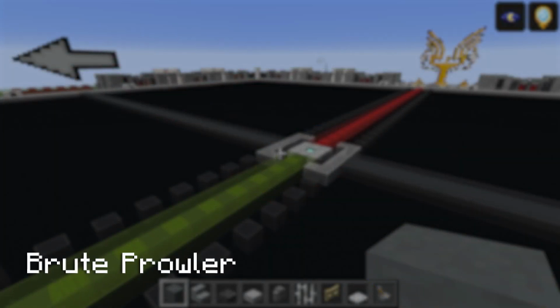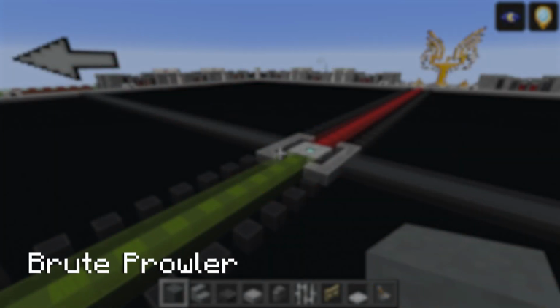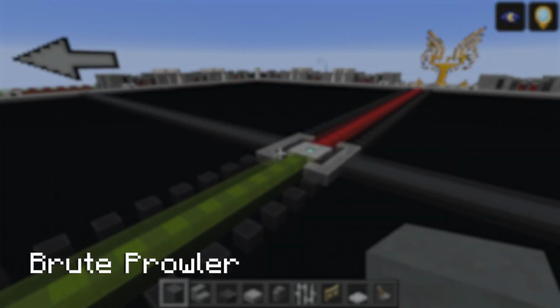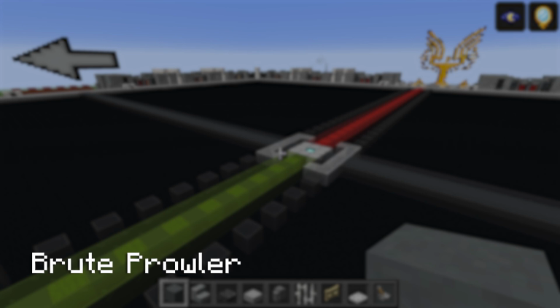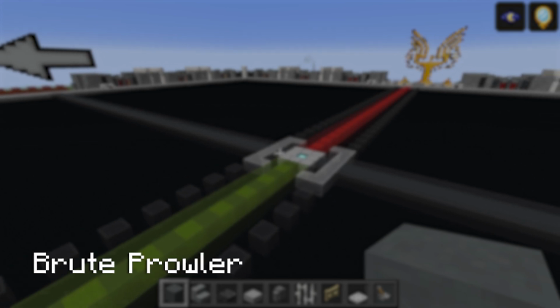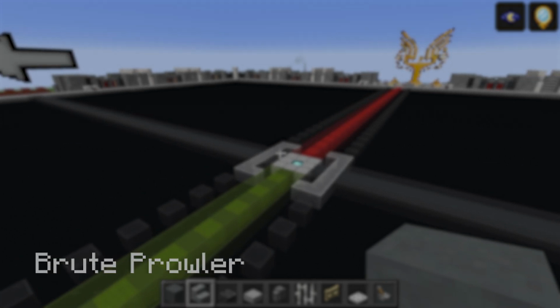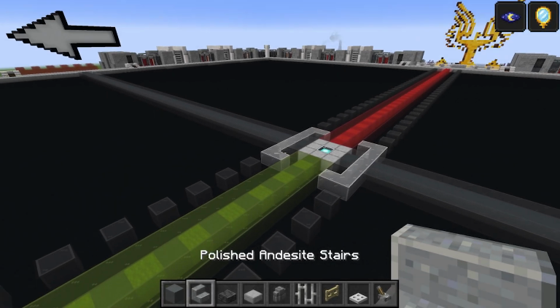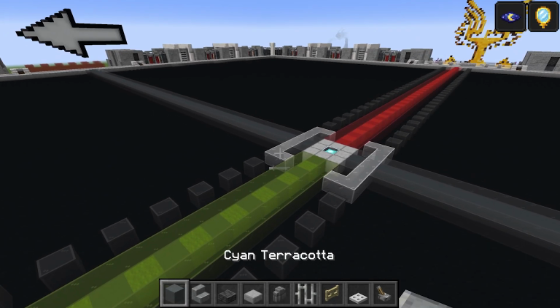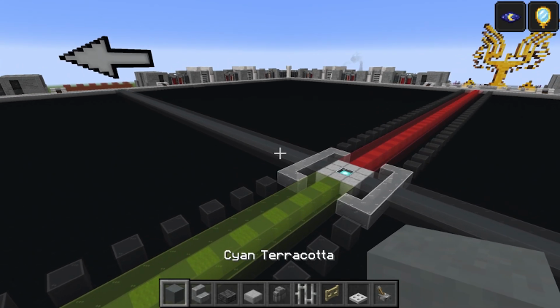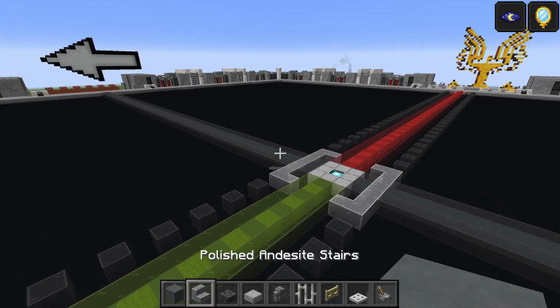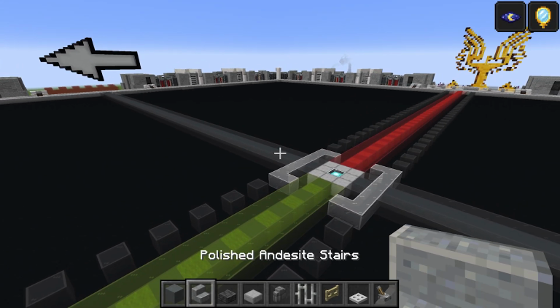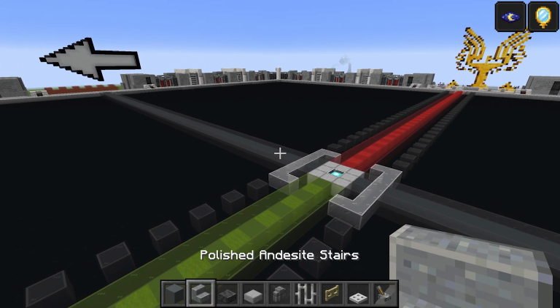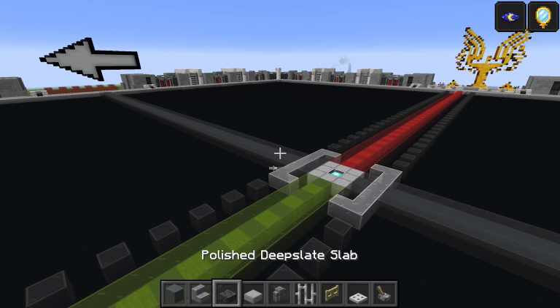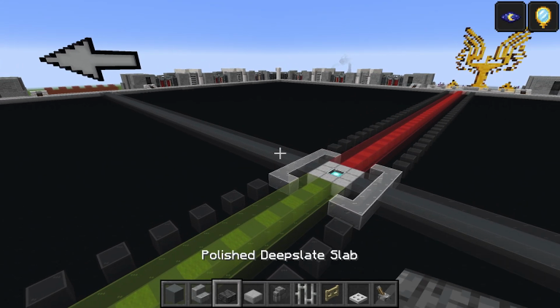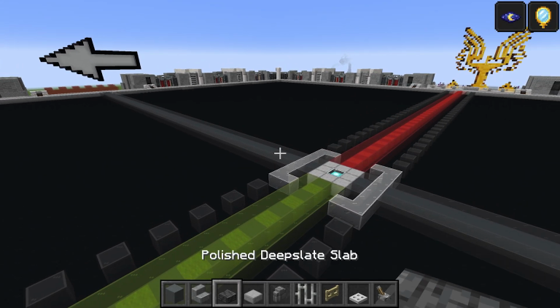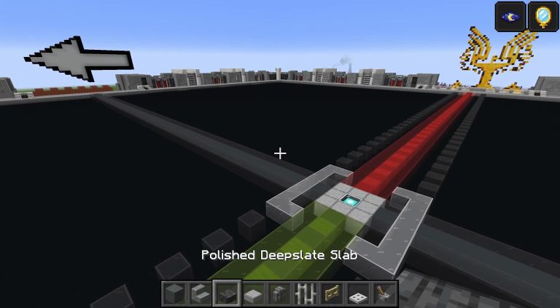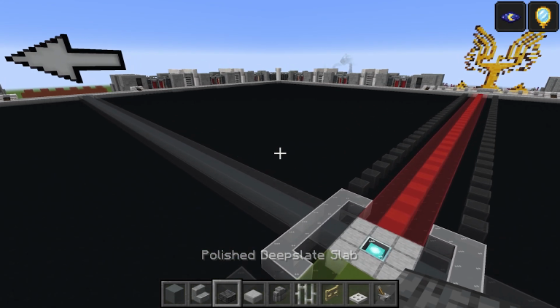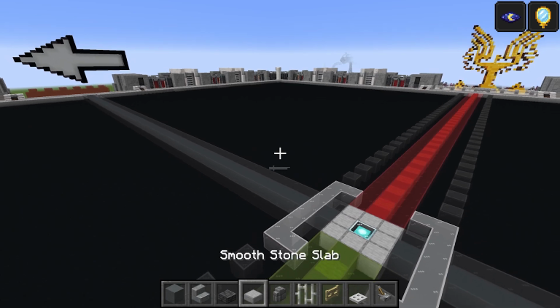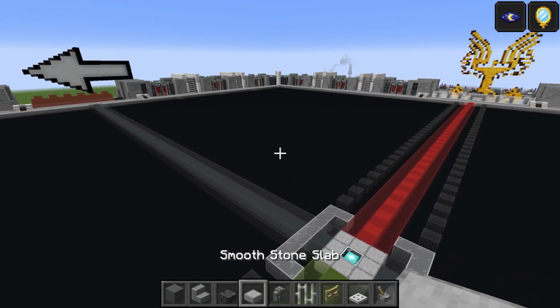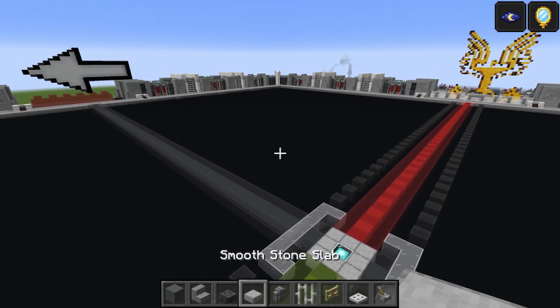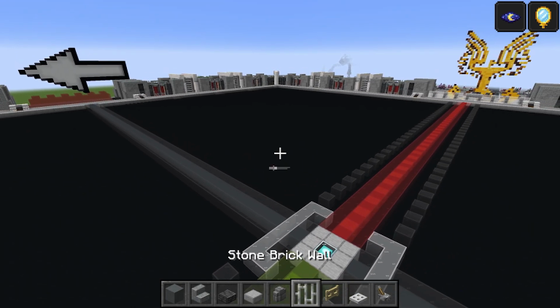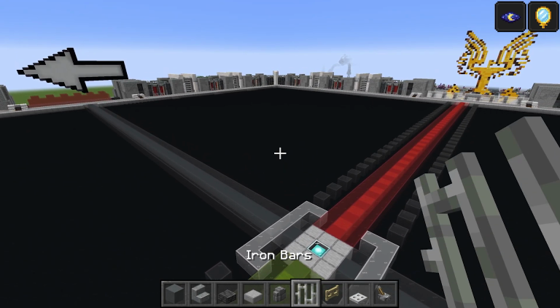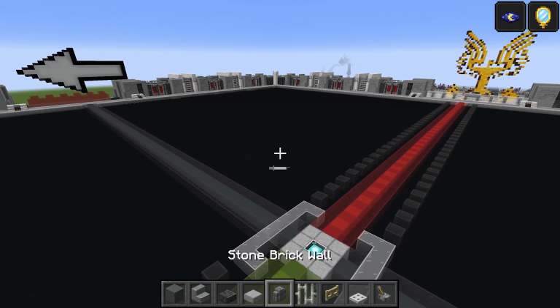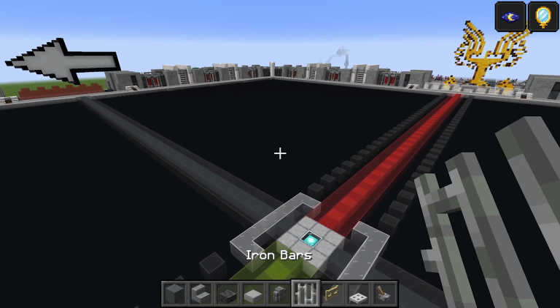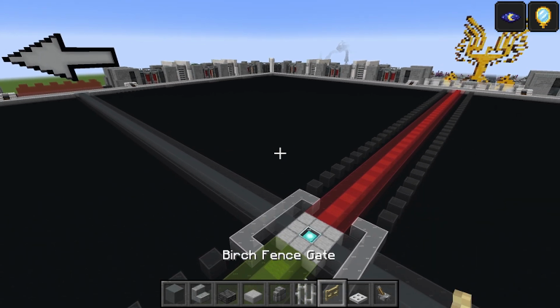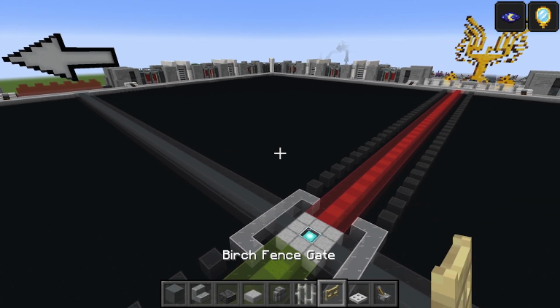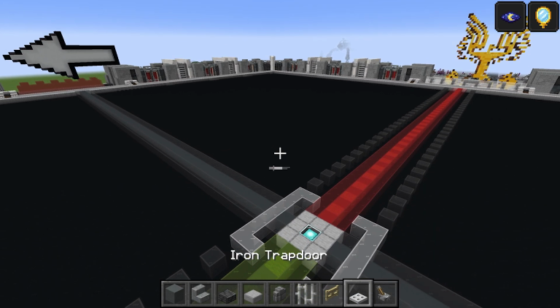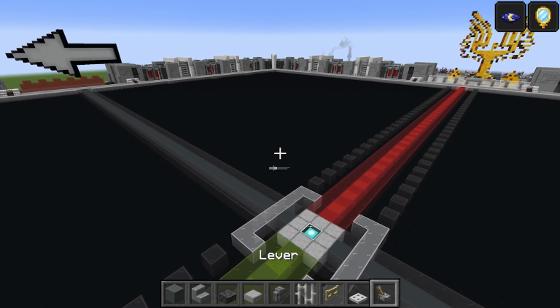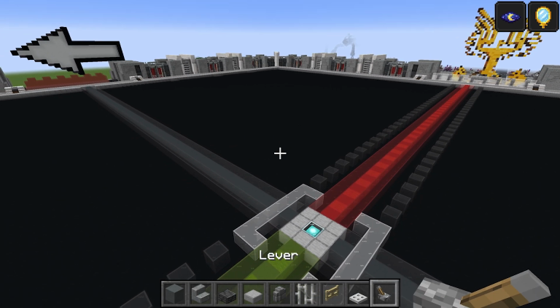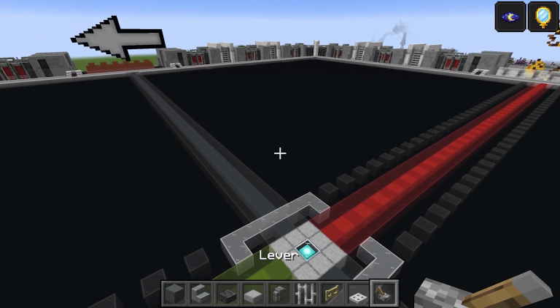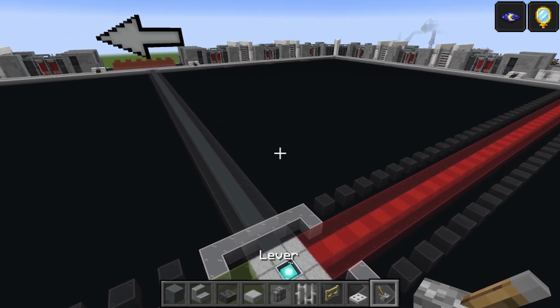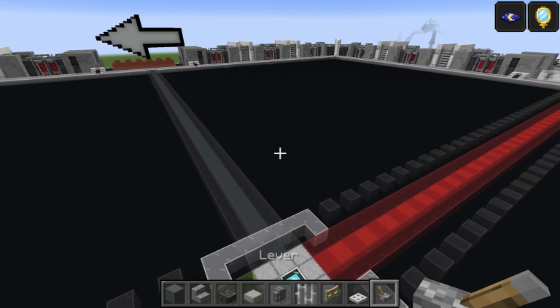Starting off the build, I'm going to use these materials to start with: the cyan terracotta, the polished andesite stairs, and the polished deep slate slab, smooth stone slab, stone brick wall, iron bars, birch fence gate, iron trap door, and lever.